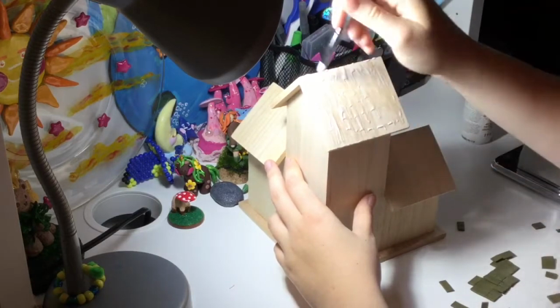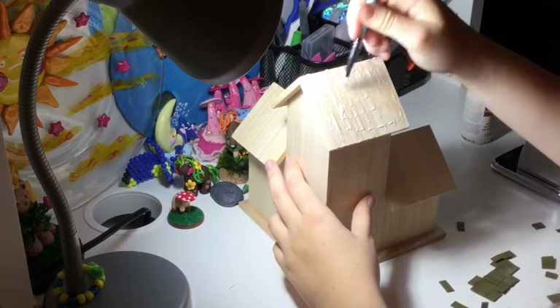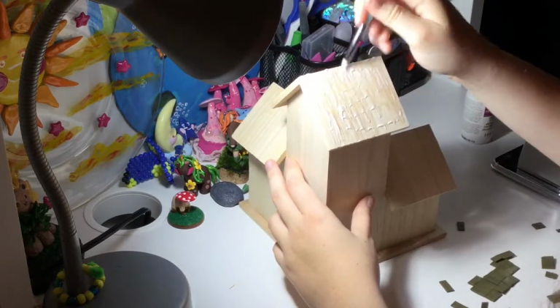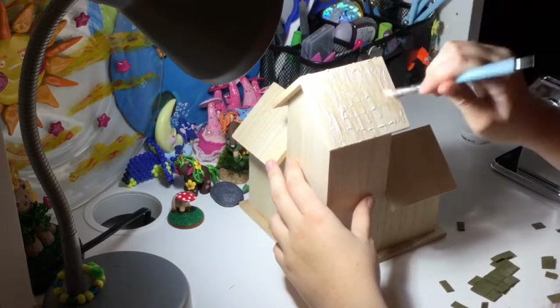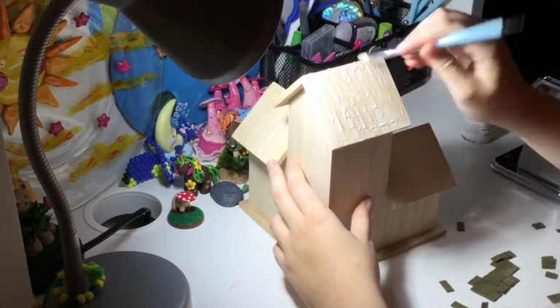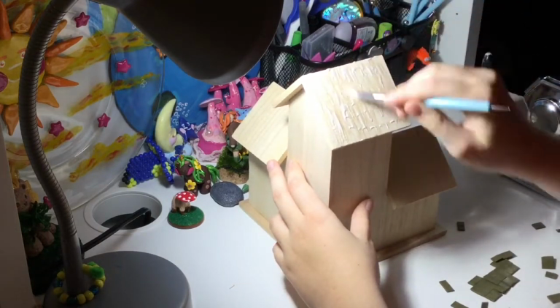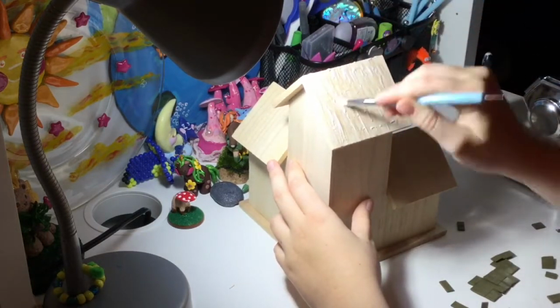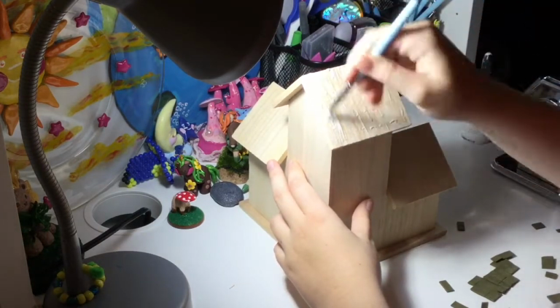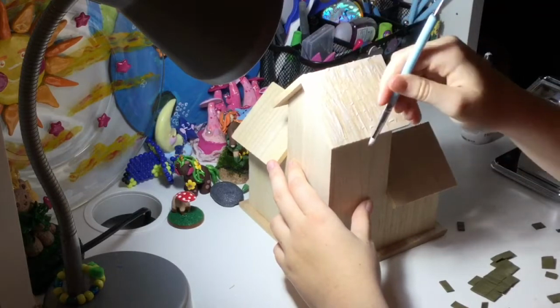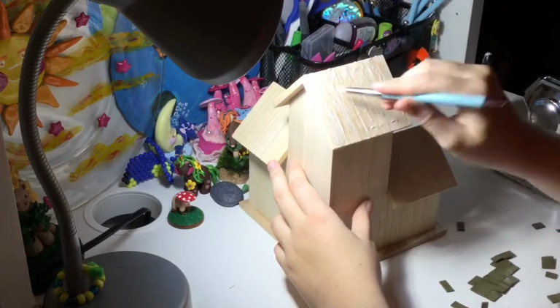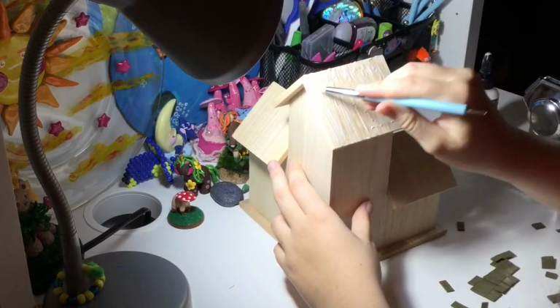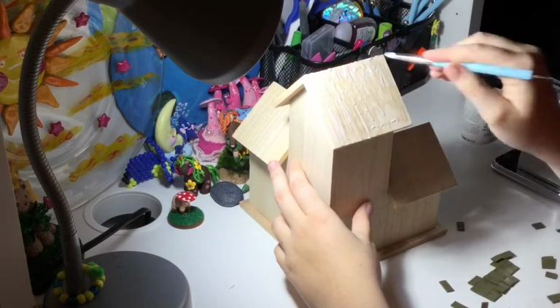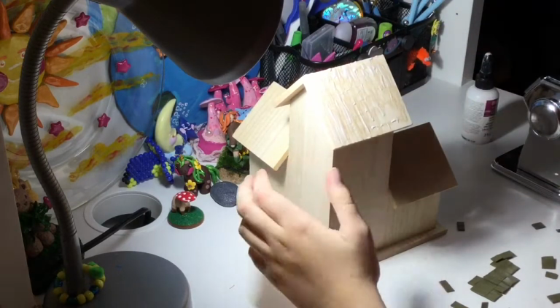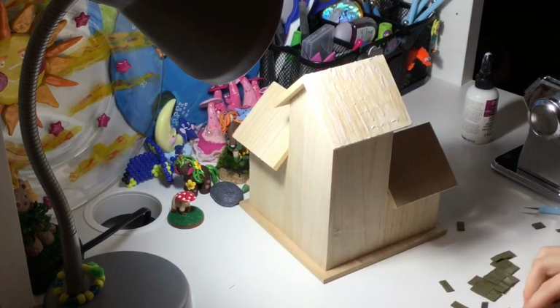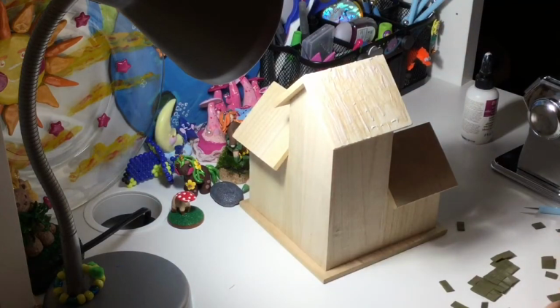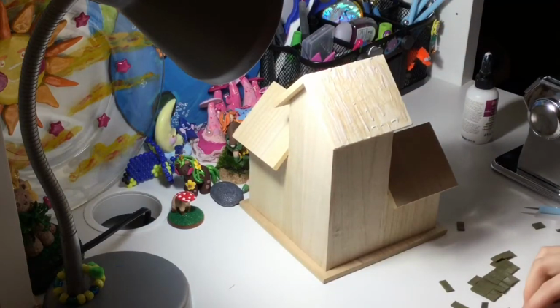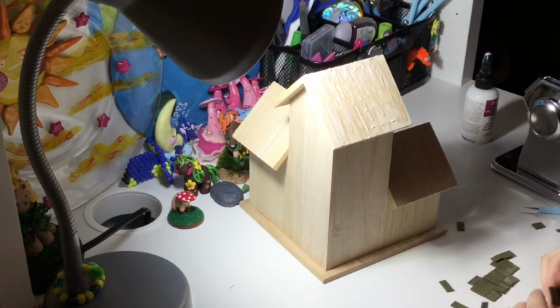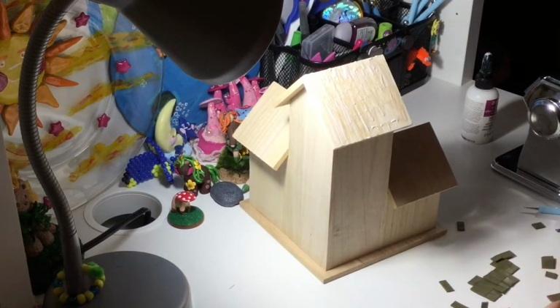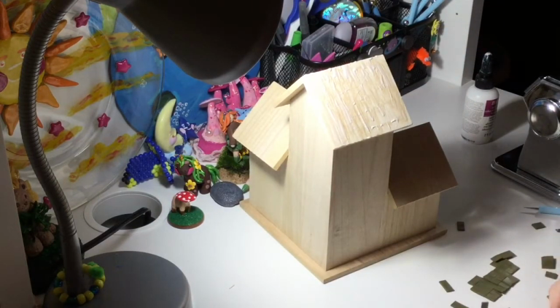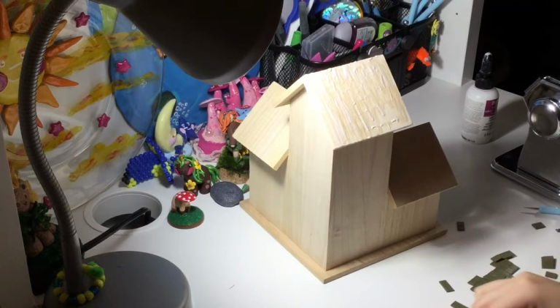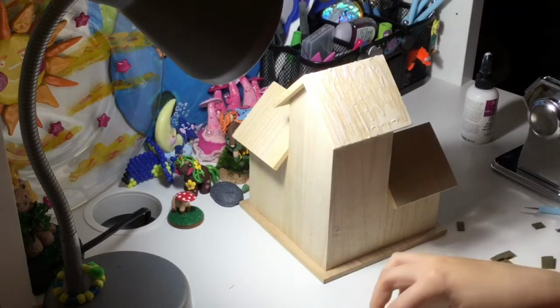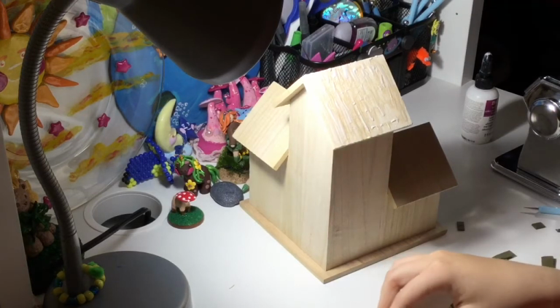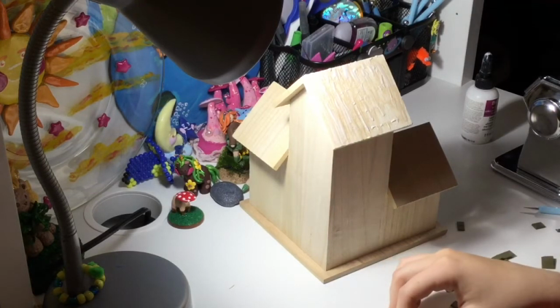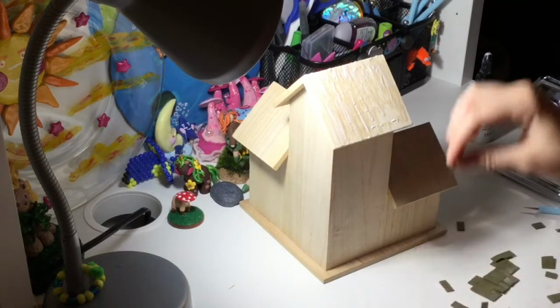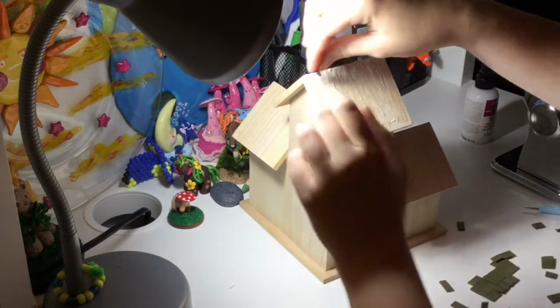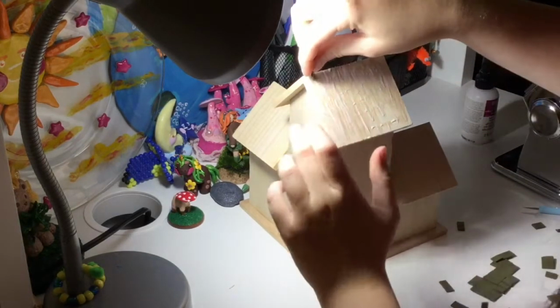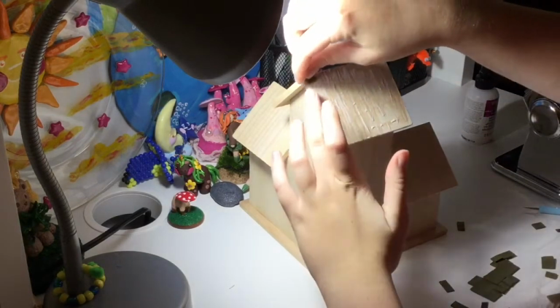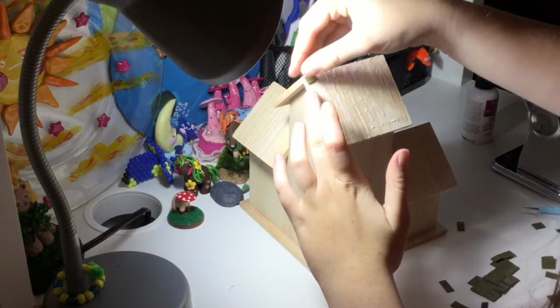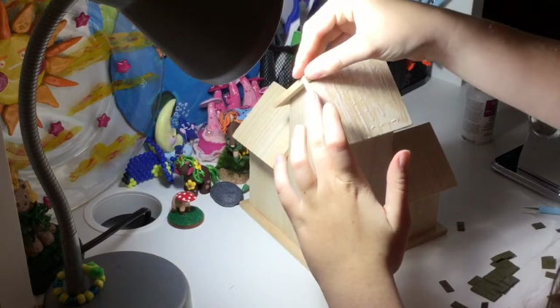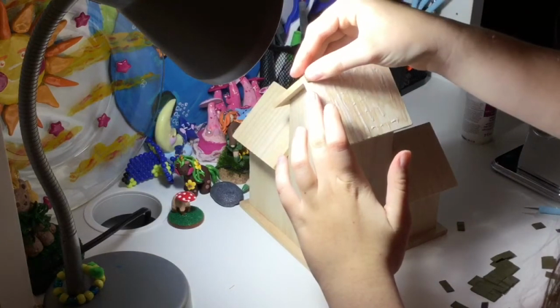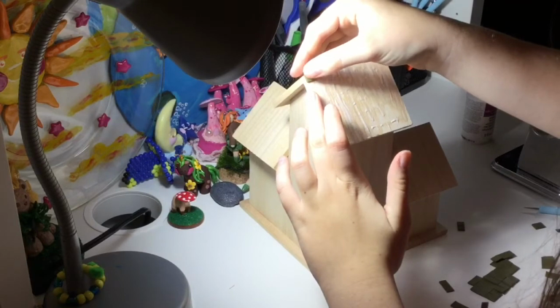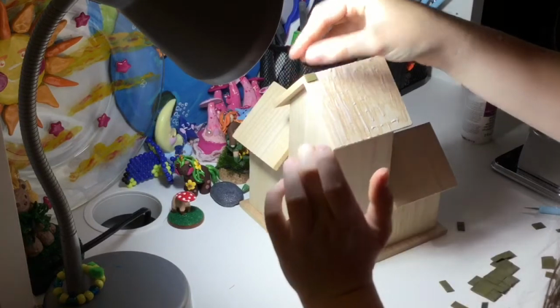Right now I'm just going to be making the roof texture, so I'm going to place all of the little squares onto each of the roofs. Since there are like three little houses, I will be doing that to all the roofs.